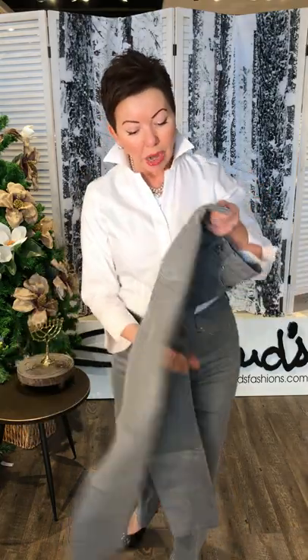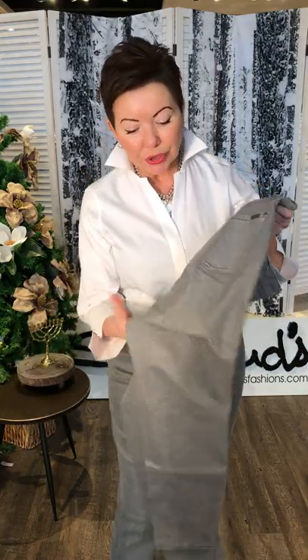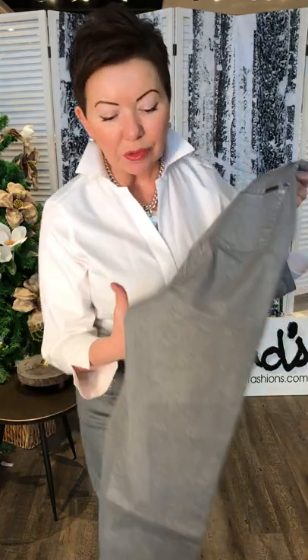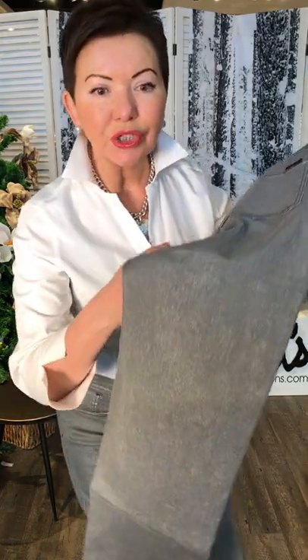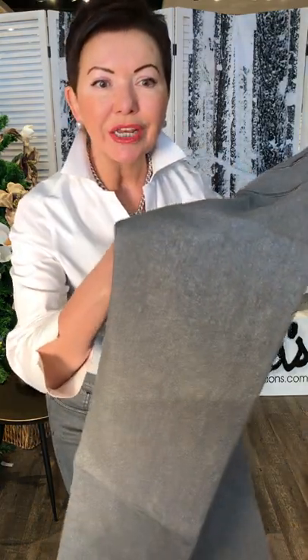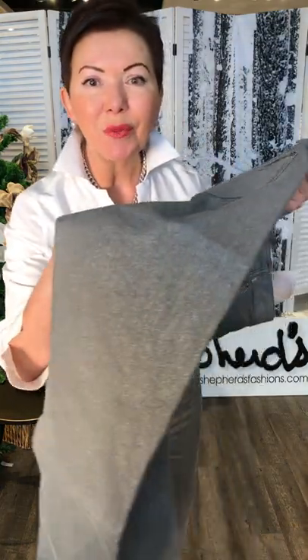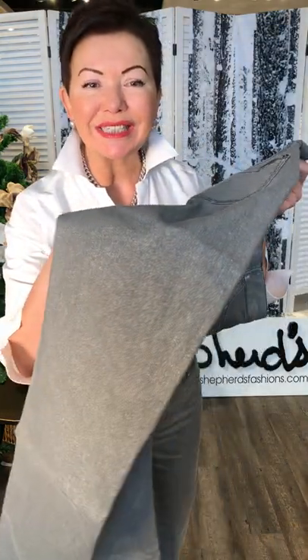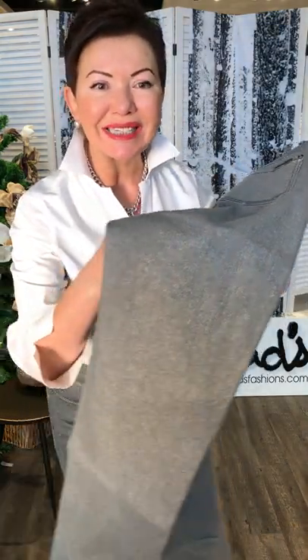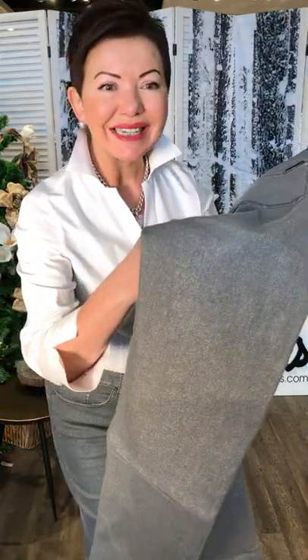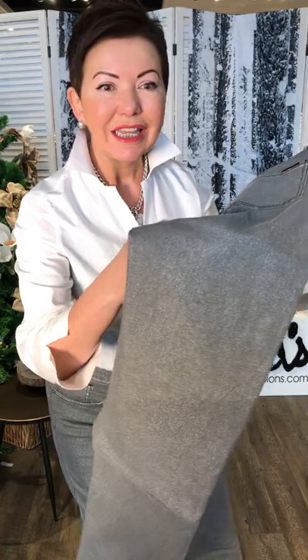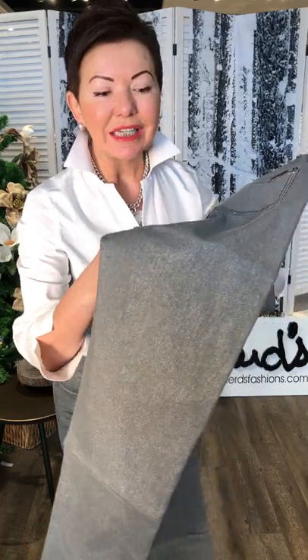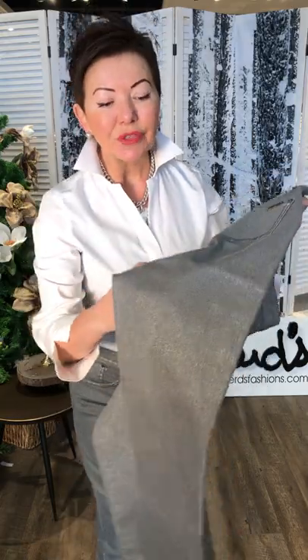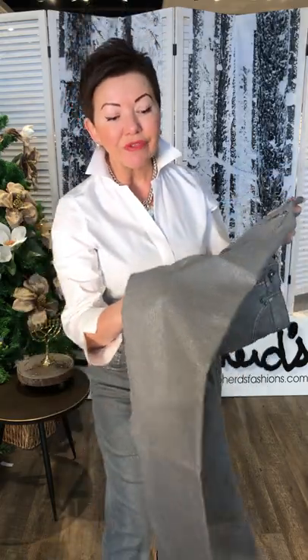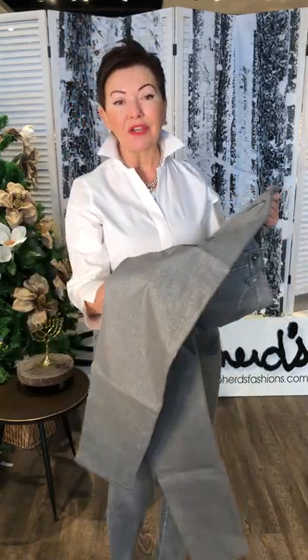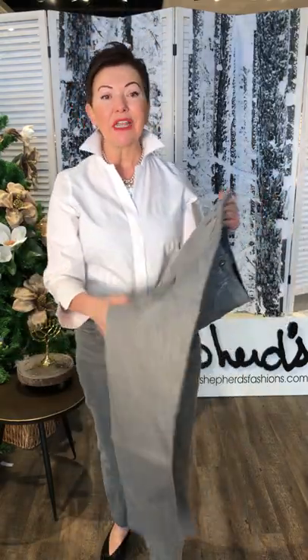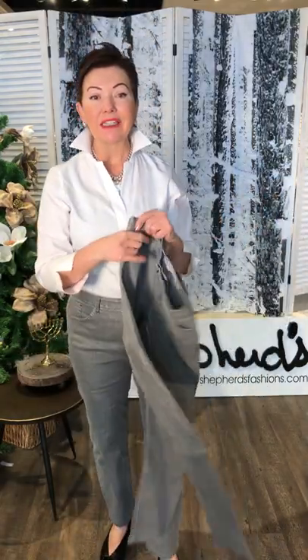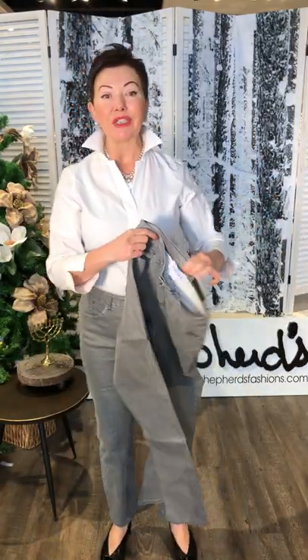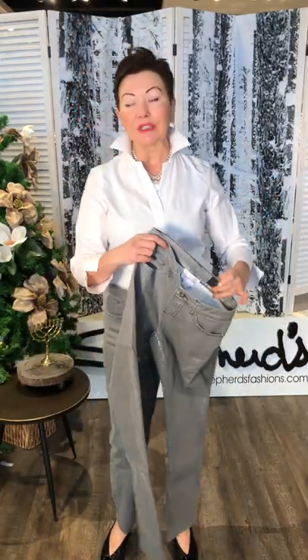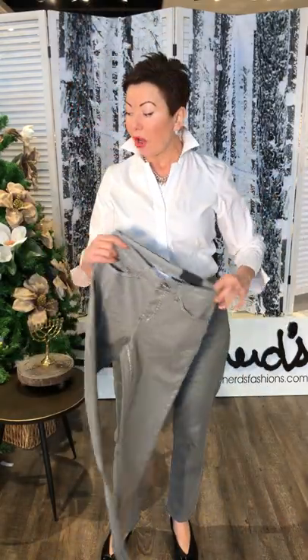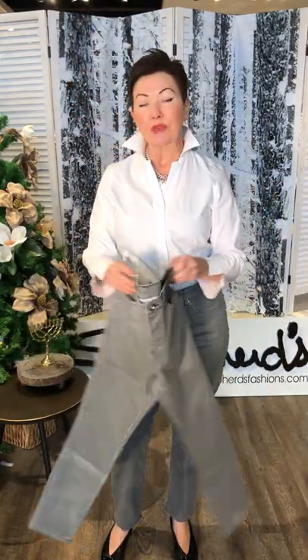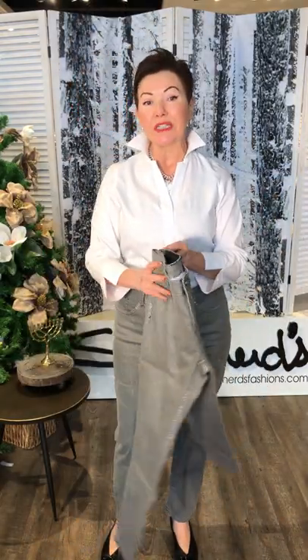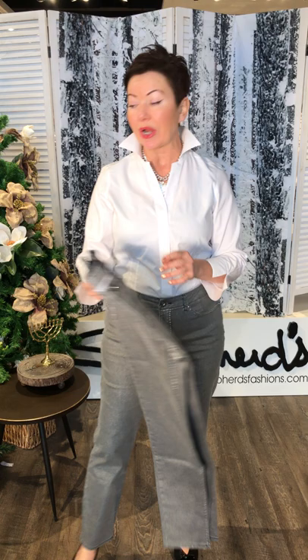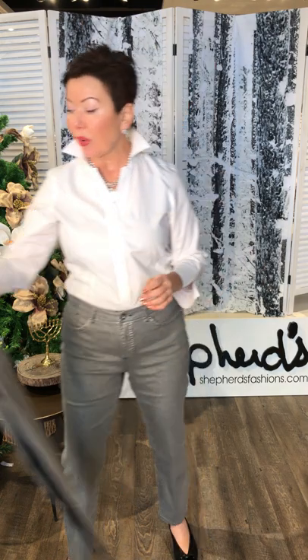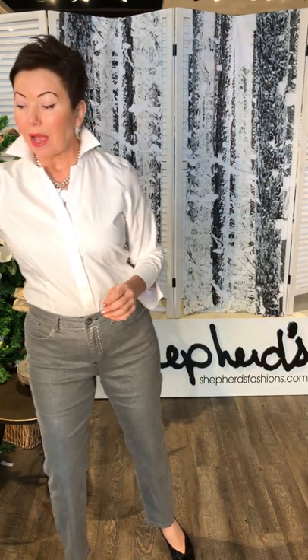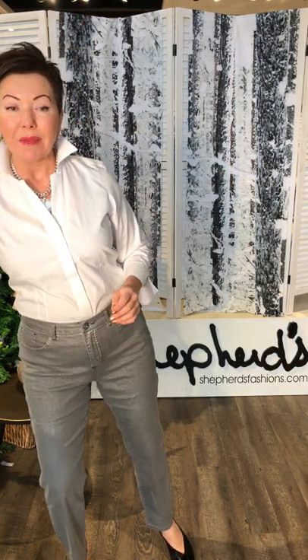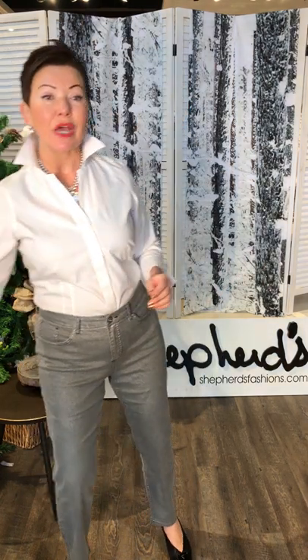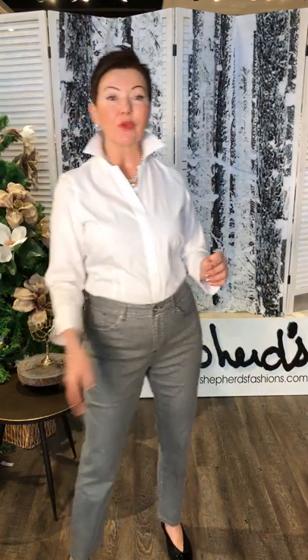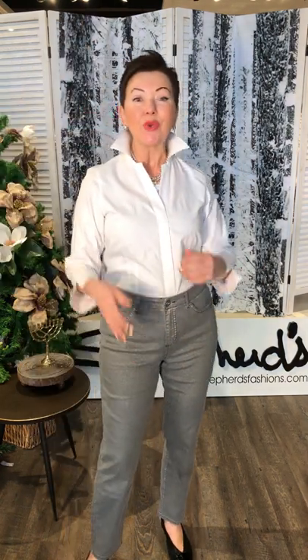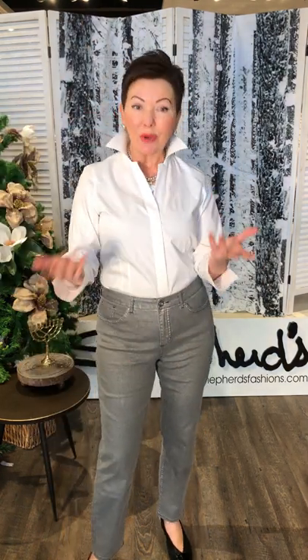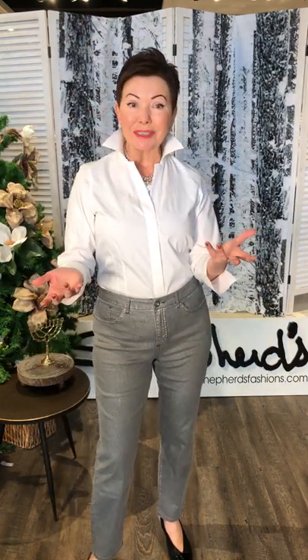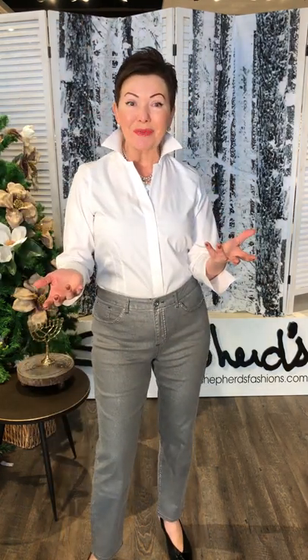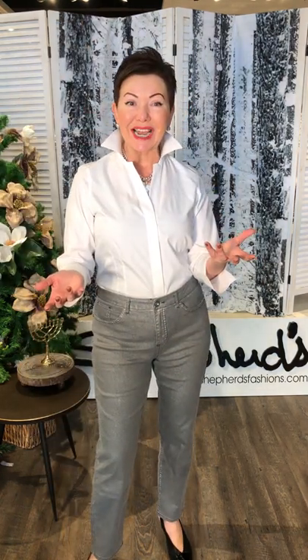I want to show you a little more of the shine here. I hope you can see it because, again, it's very, very subtle. As I mentioned, it offers four-season wear. So maybe without further ado, shall we get started with the styling?